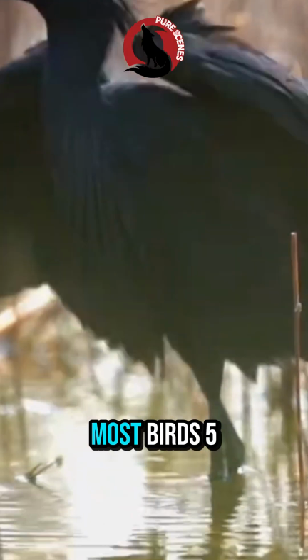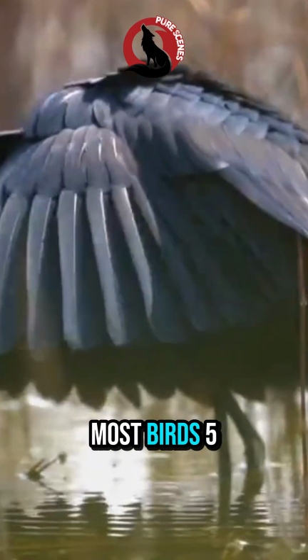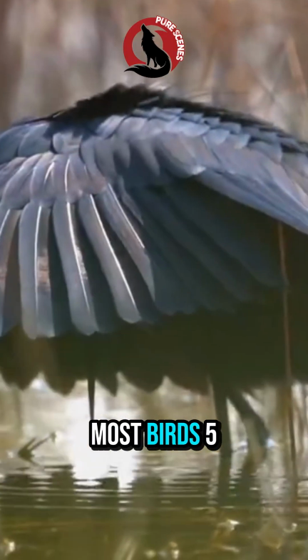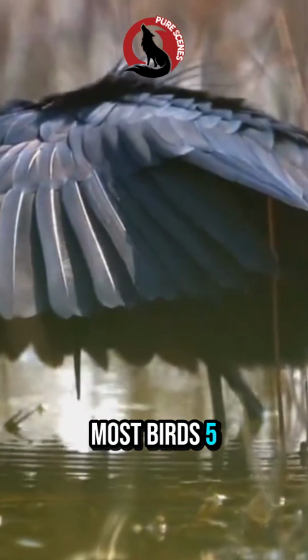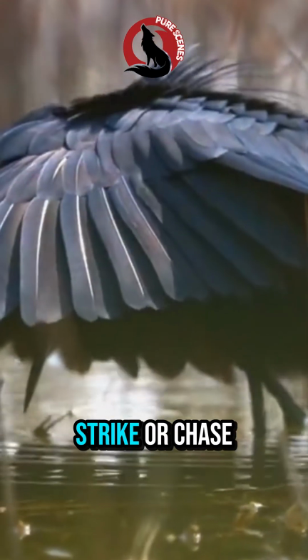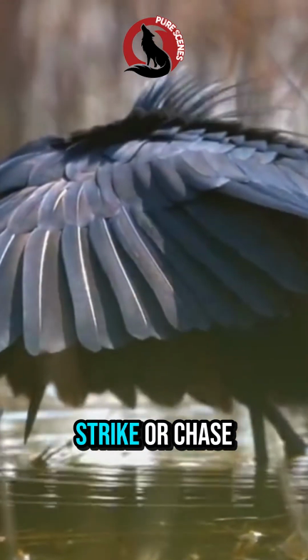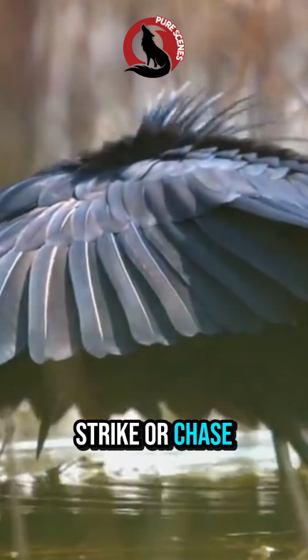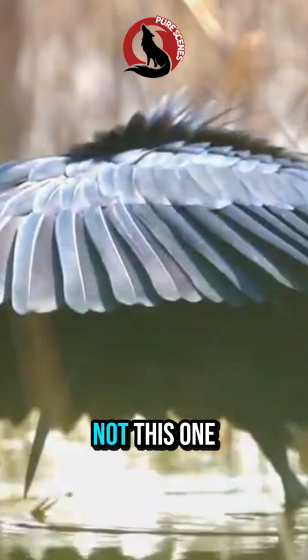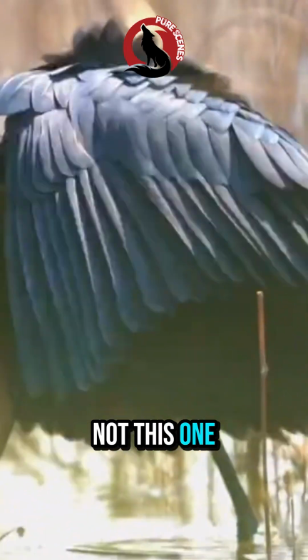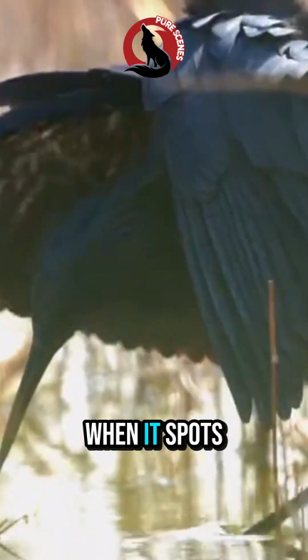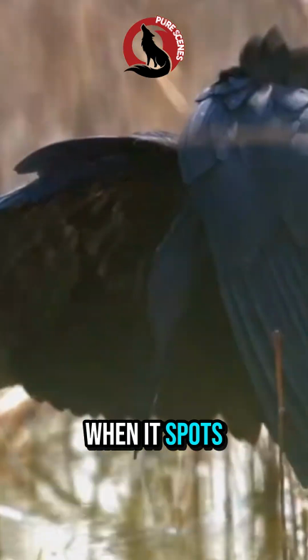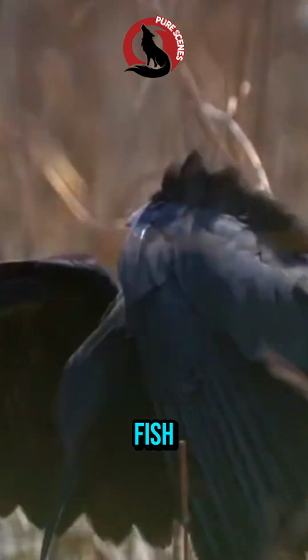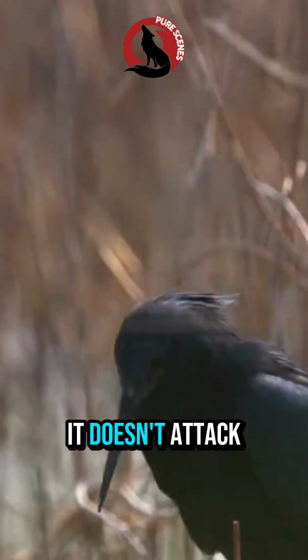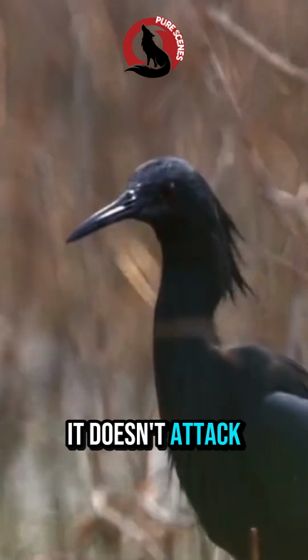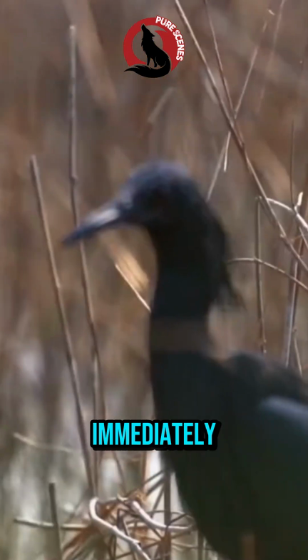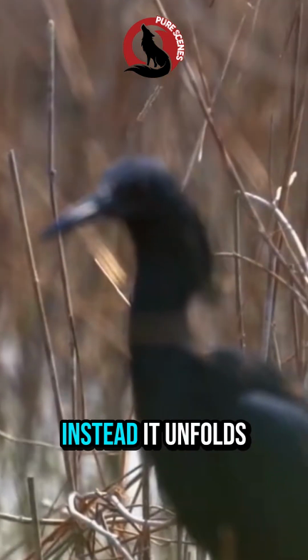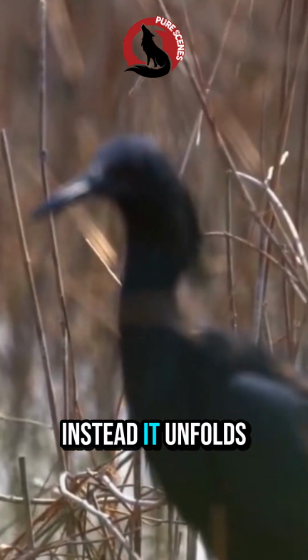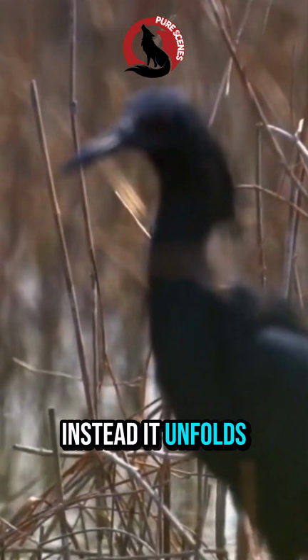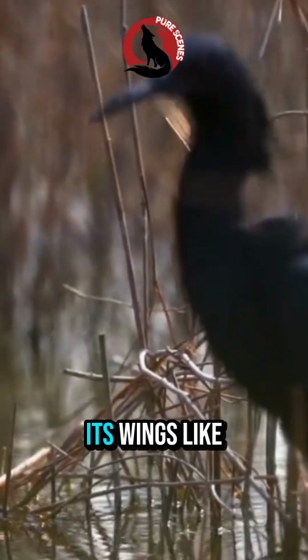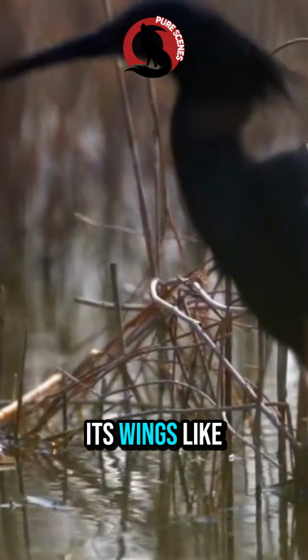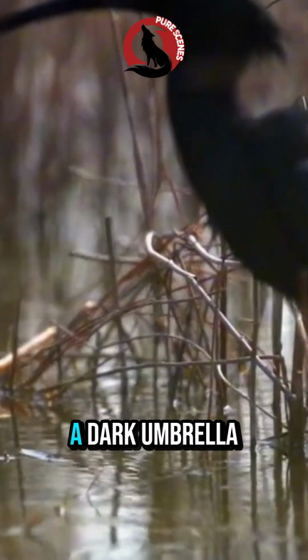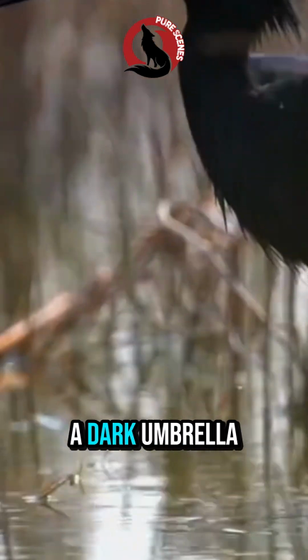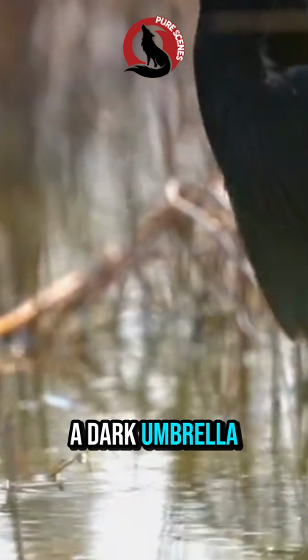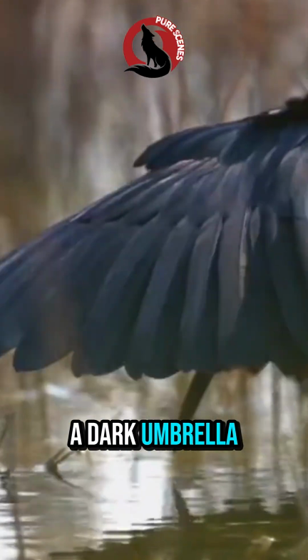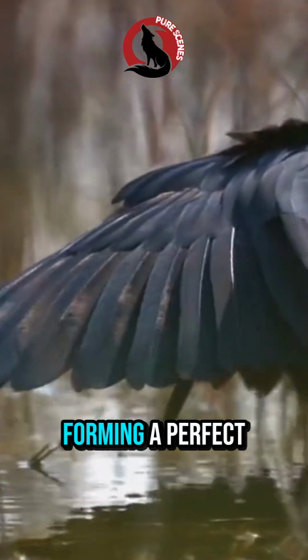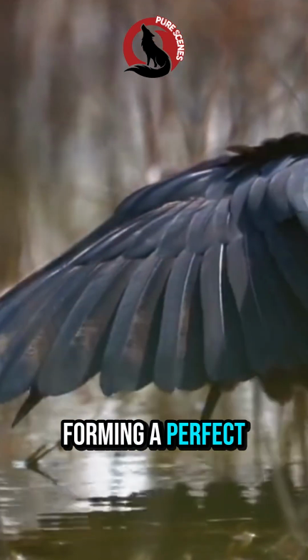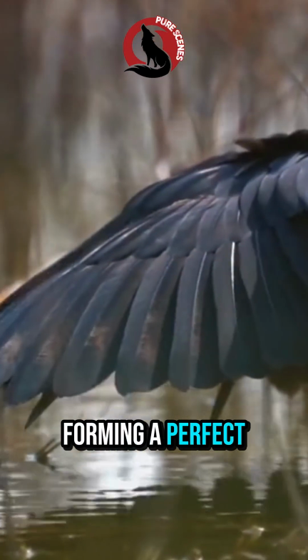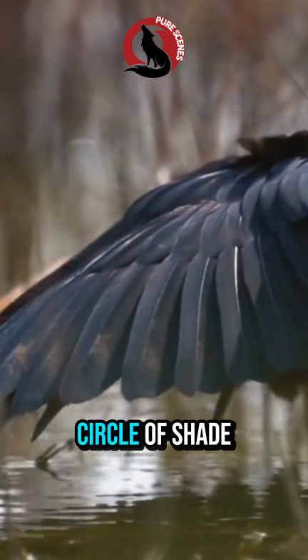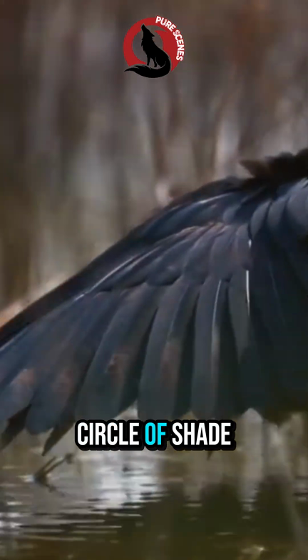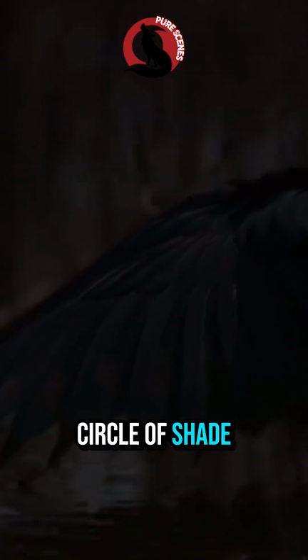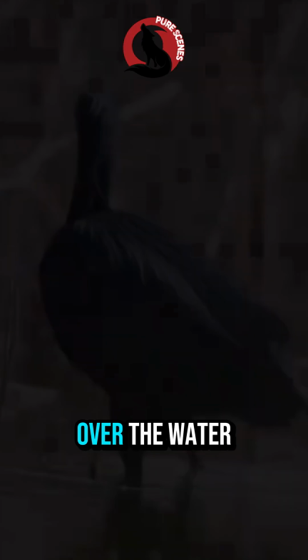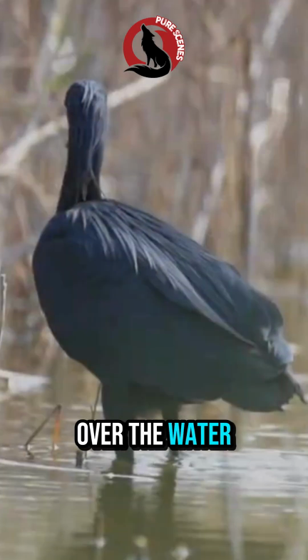Most birds dive, strike, or chase. Not this one. When it spots fish, it doesn't attack immediately. Instead, it unfolds its wings like a dark umbrella, forming a perfect circle of shade over the water.